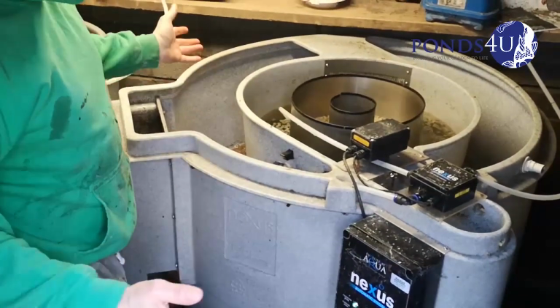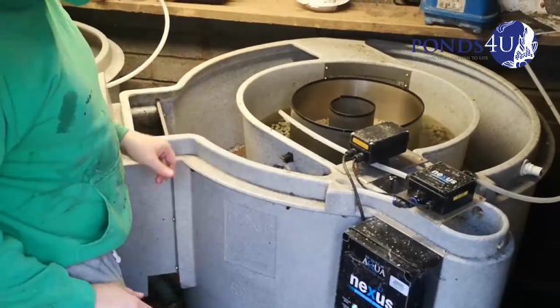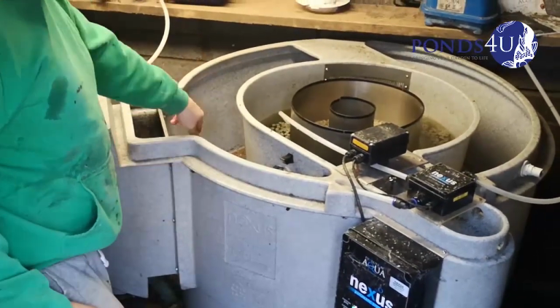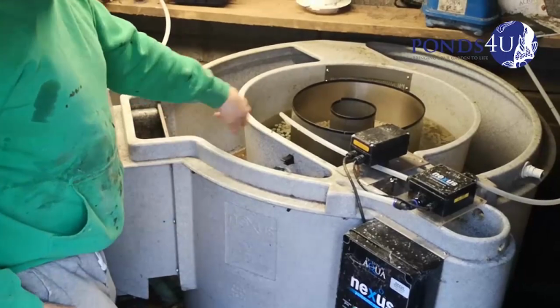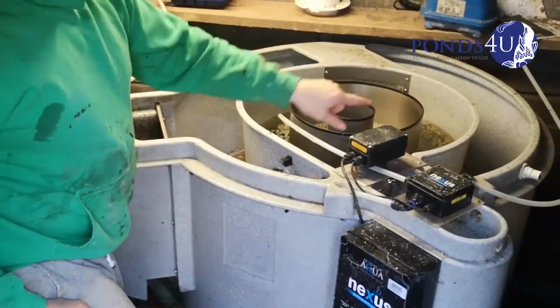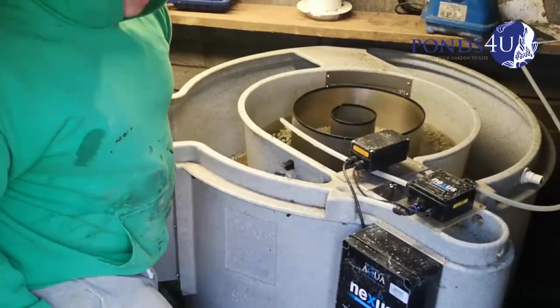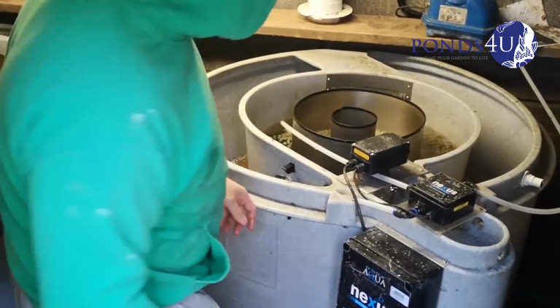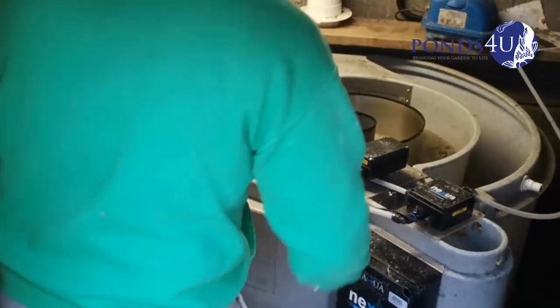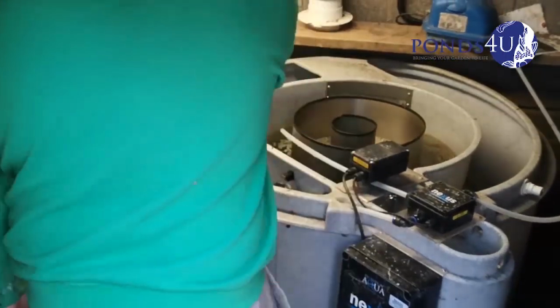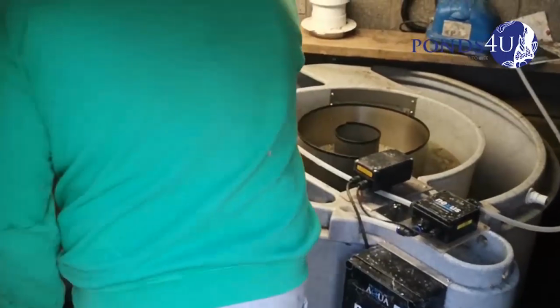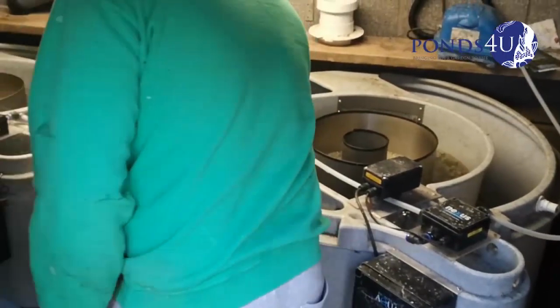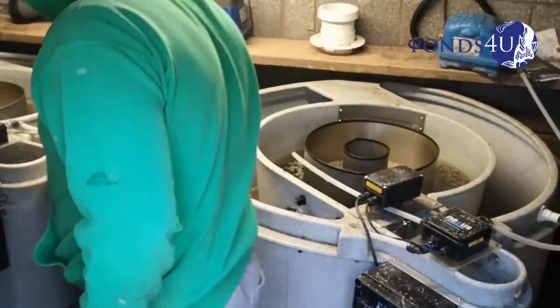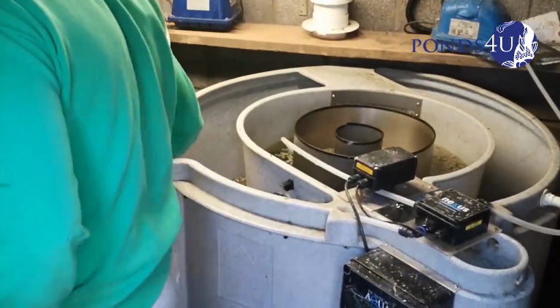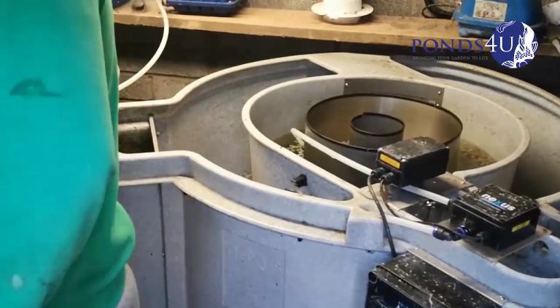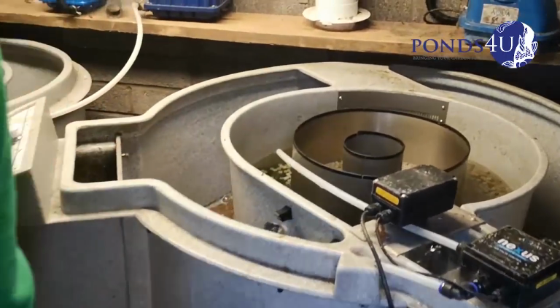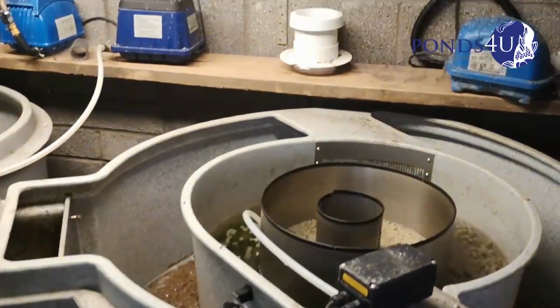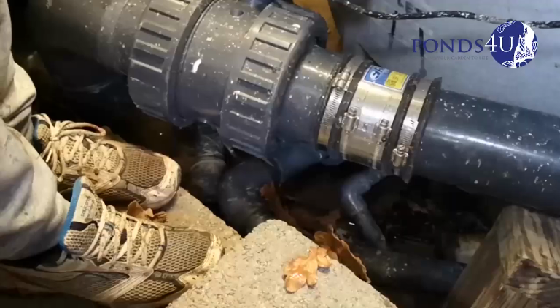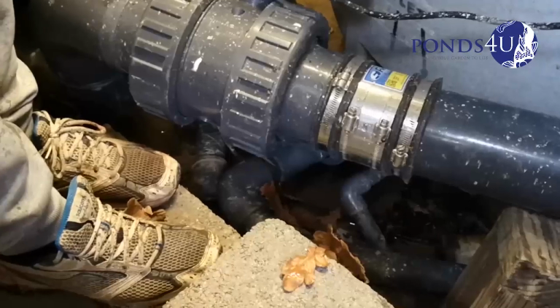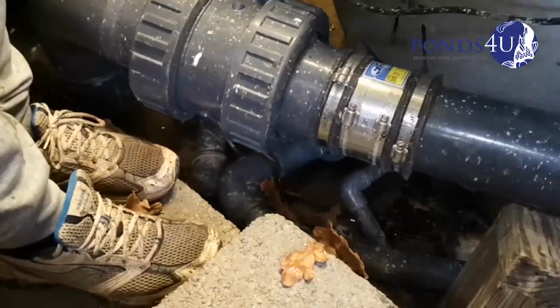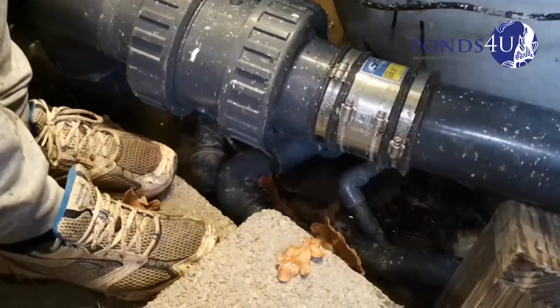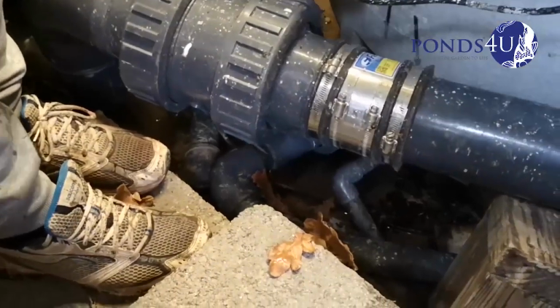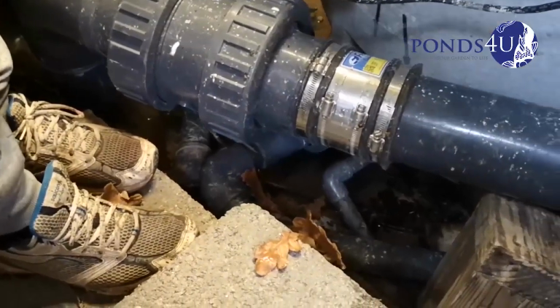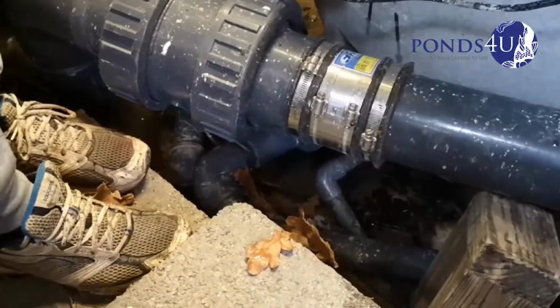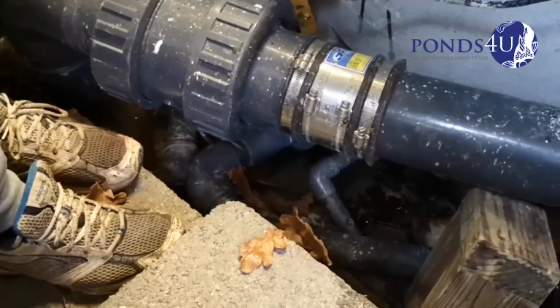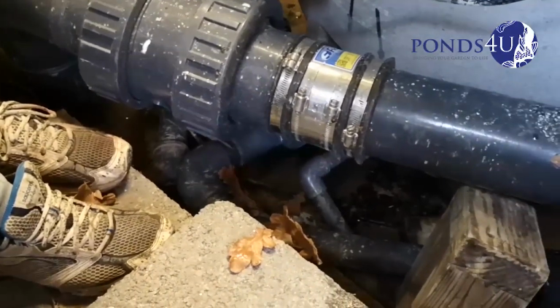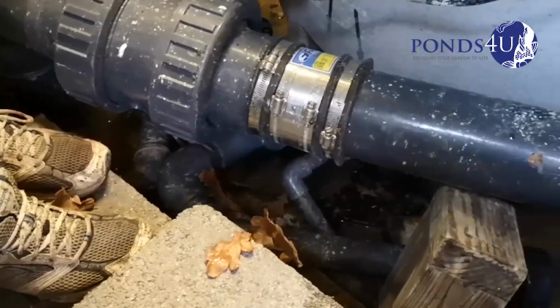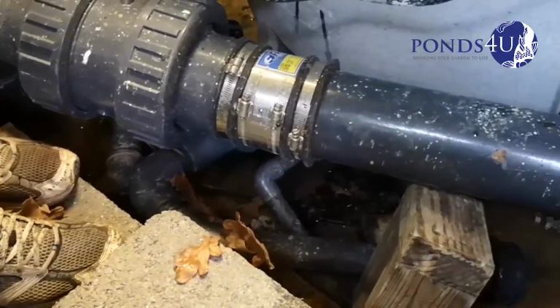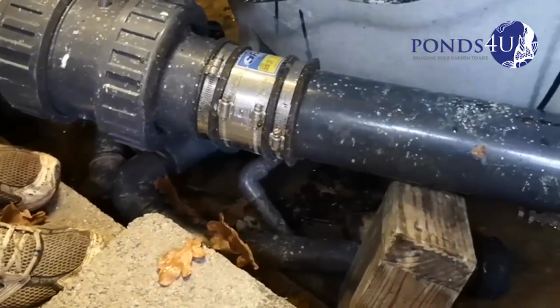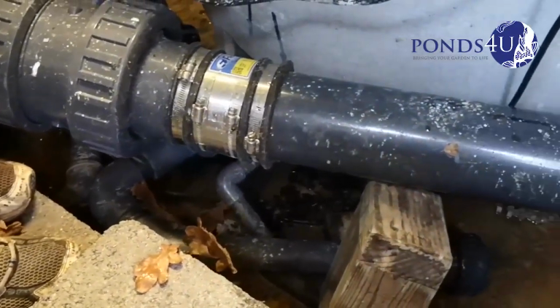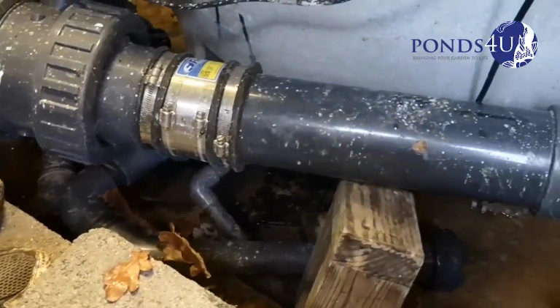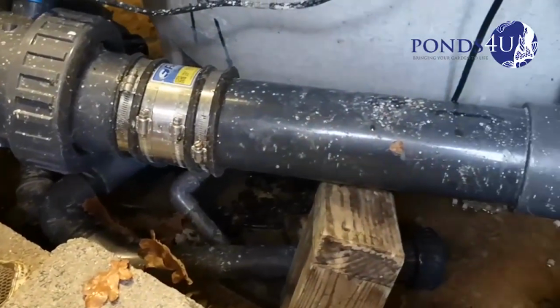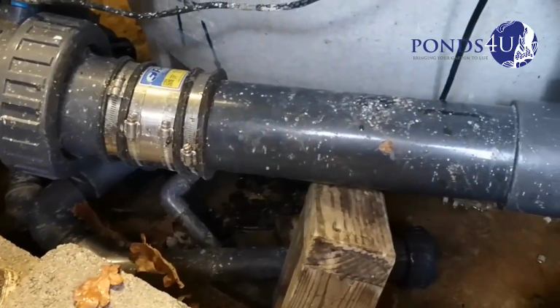The customer has left these — pumps are running dry in both of them, so we've got to sort this out. Take this off here, we'll unscrew this and then we'll blow the pipes through, see if there's anything in the pipes.